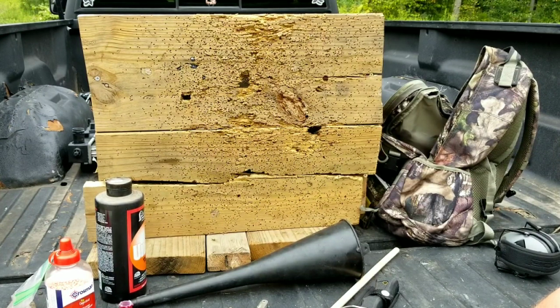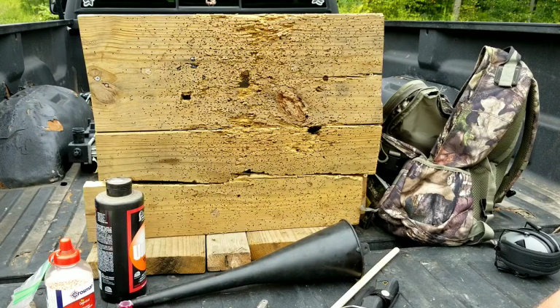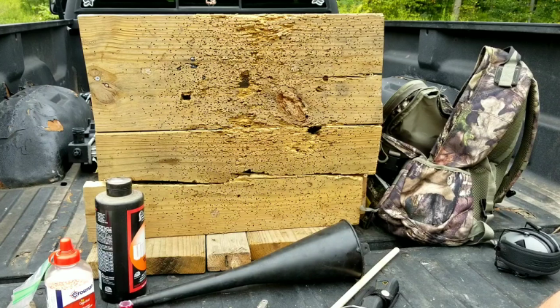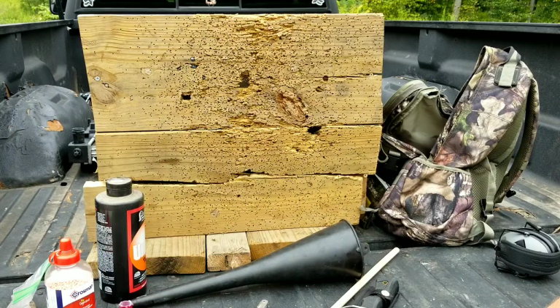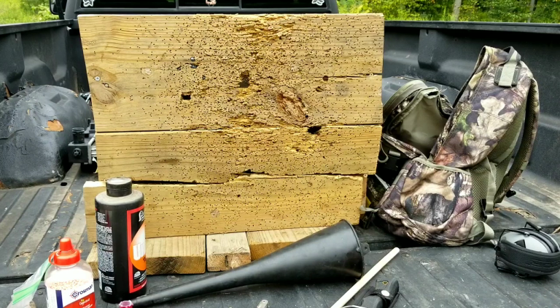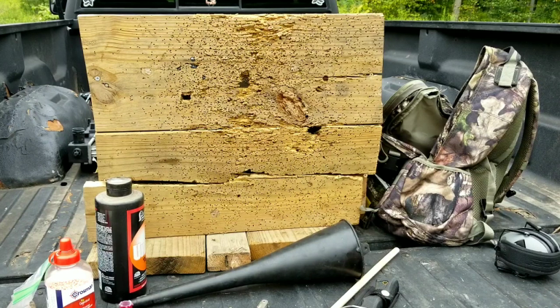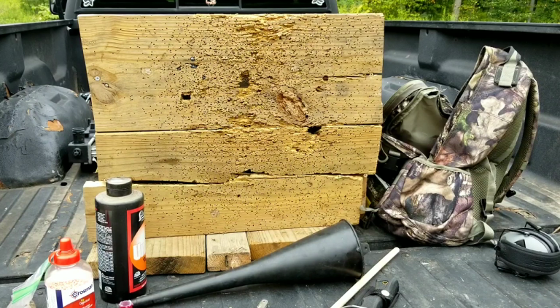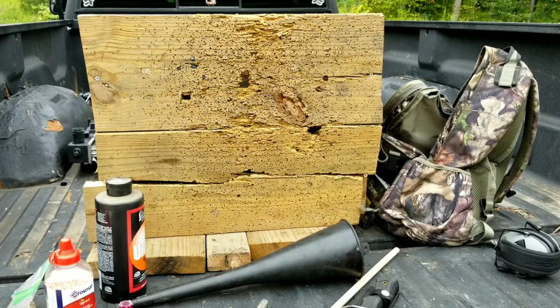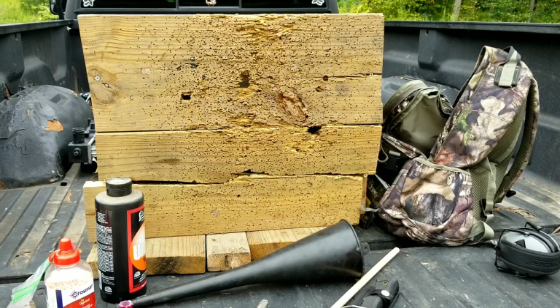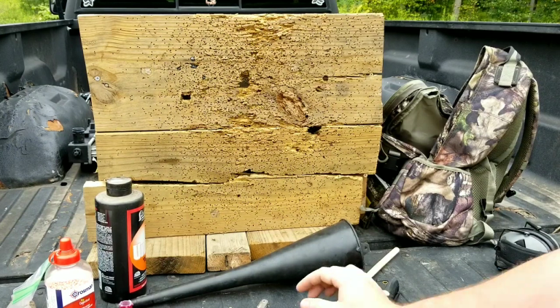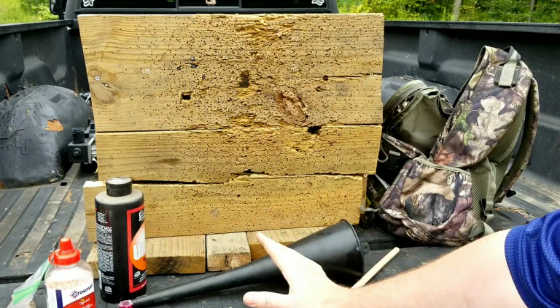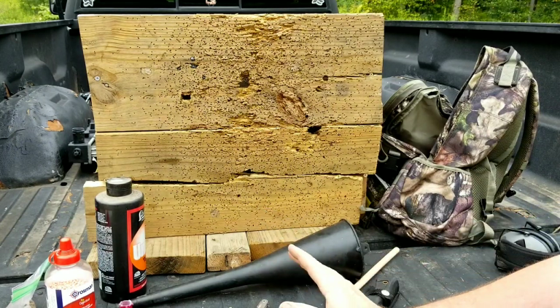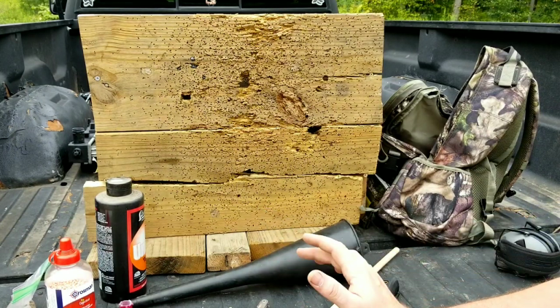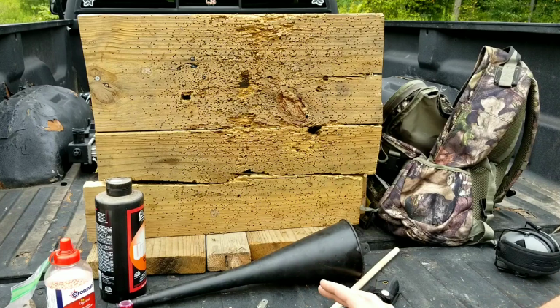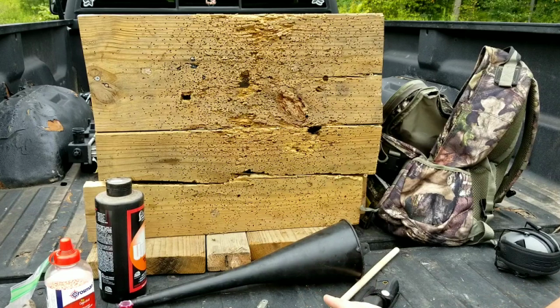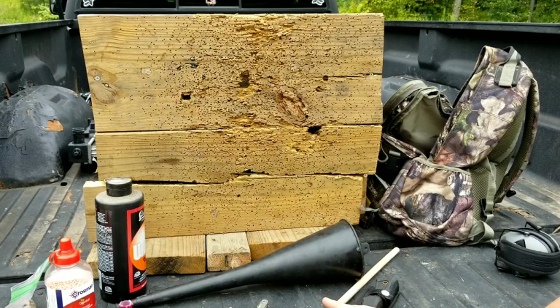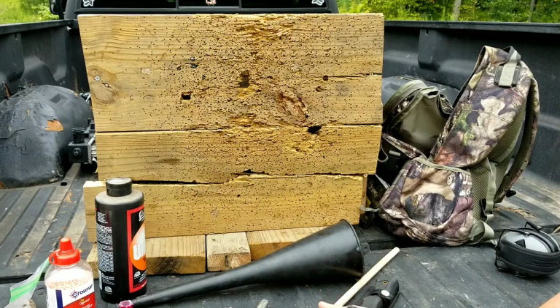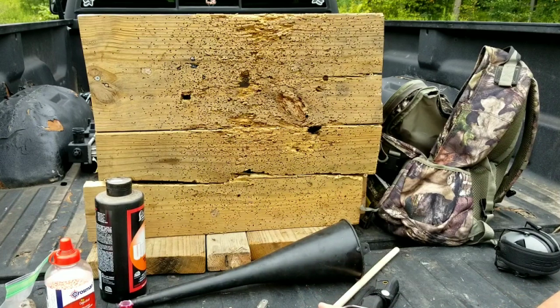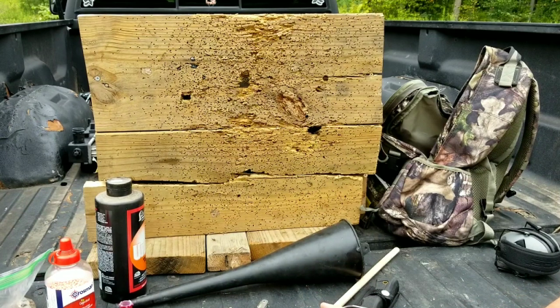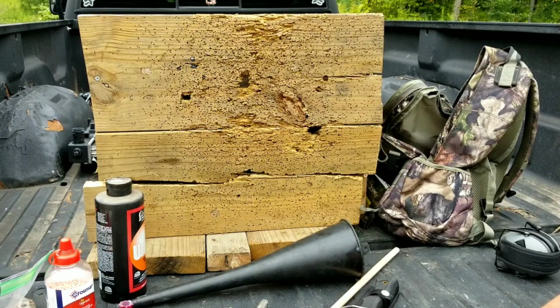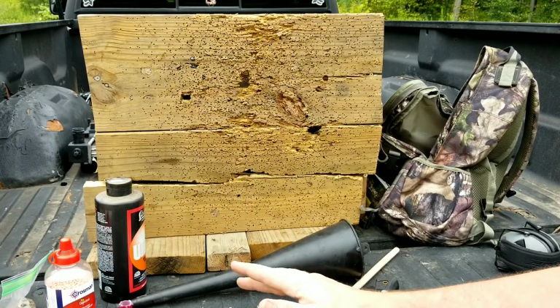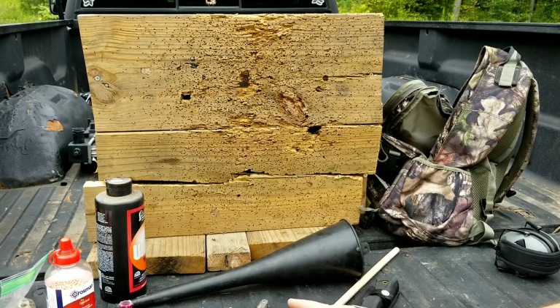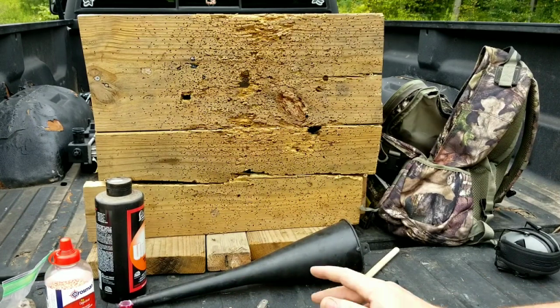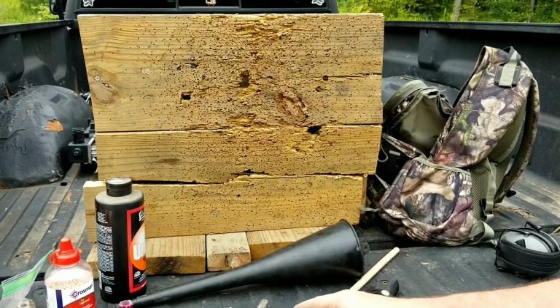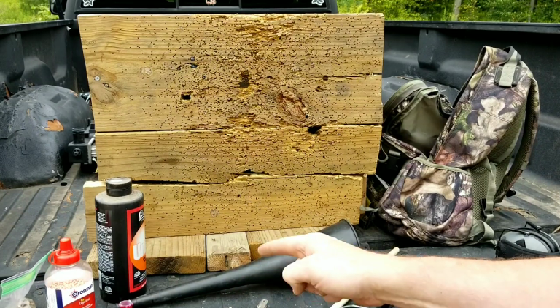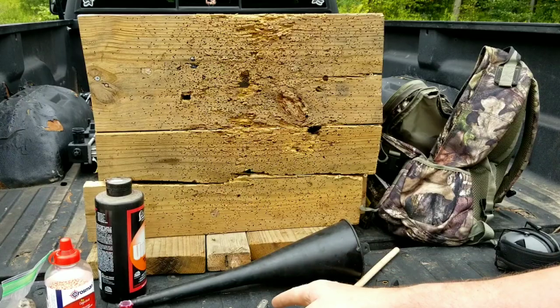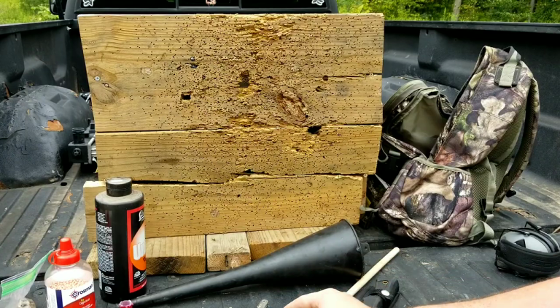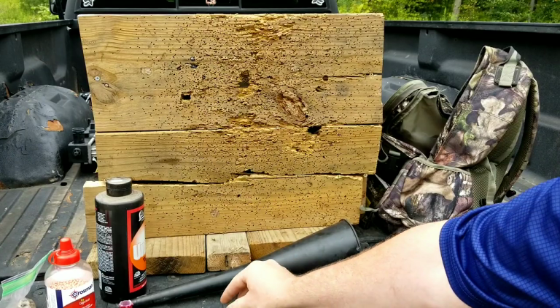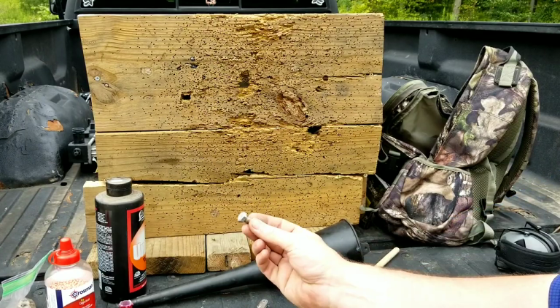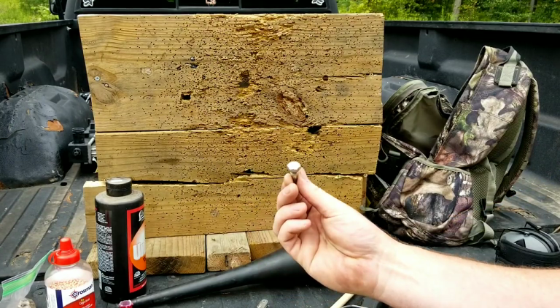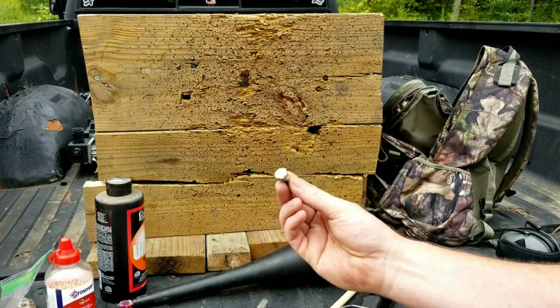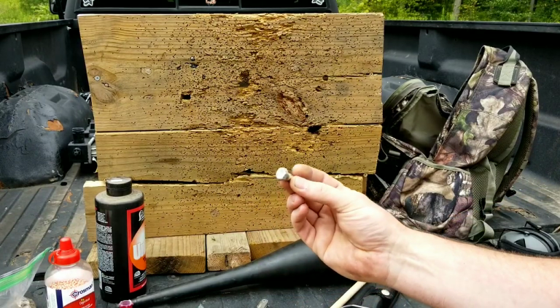With all the ammo shortages going on today, it's hard to find ammo. What we're talking about today is reusable bullets — reusable ammo. I'm not talking about reloading shells; I'm talking about using the same bullet more than once.